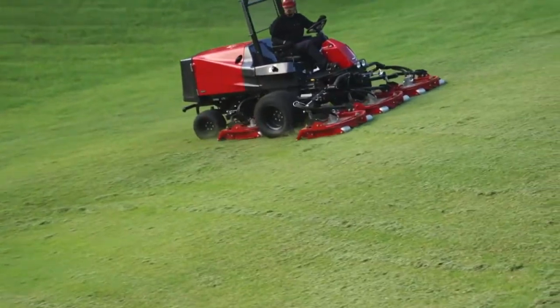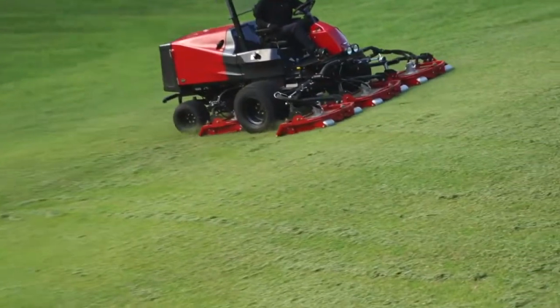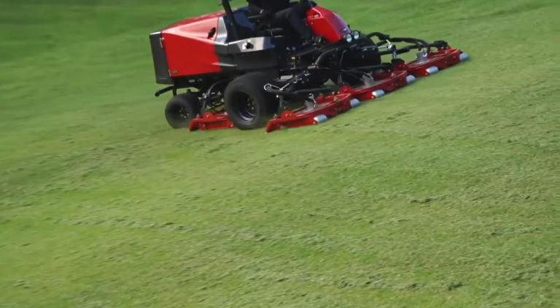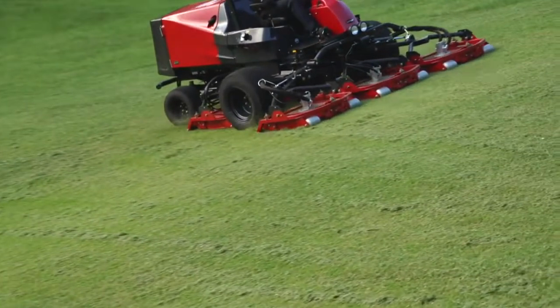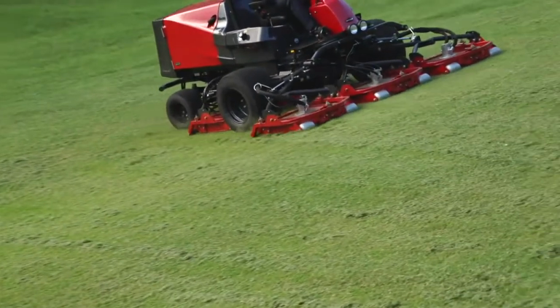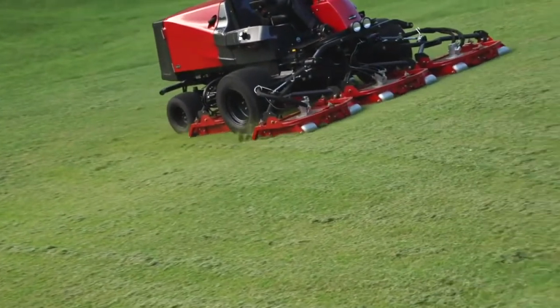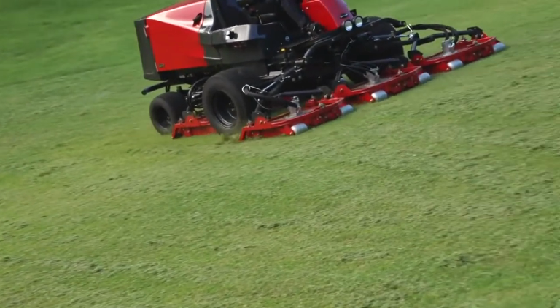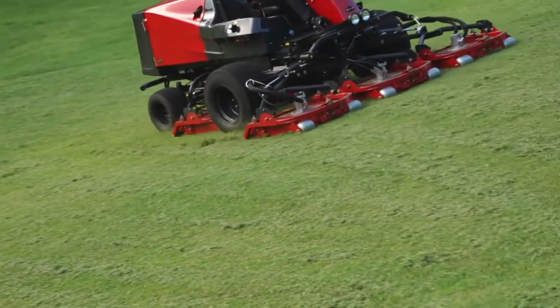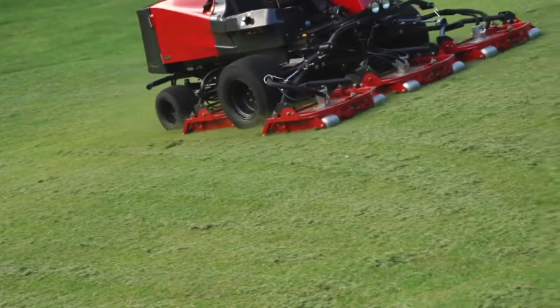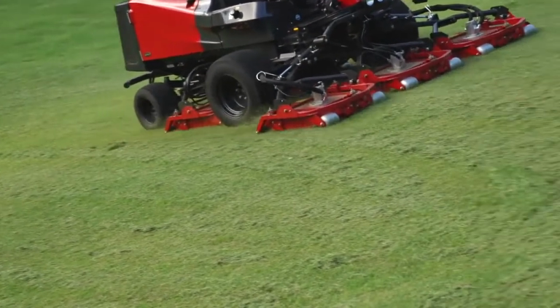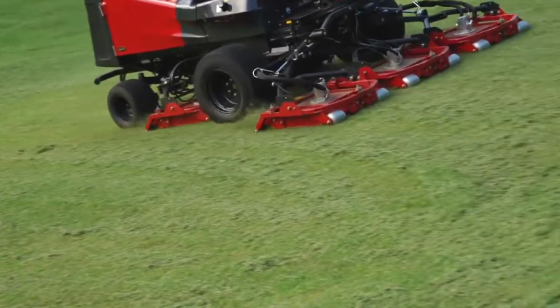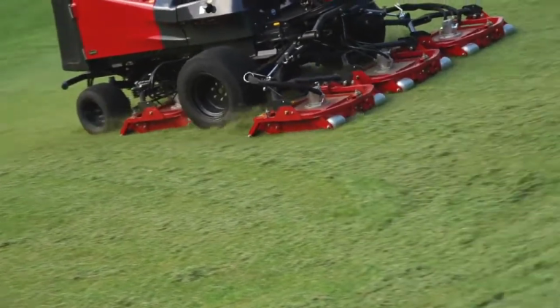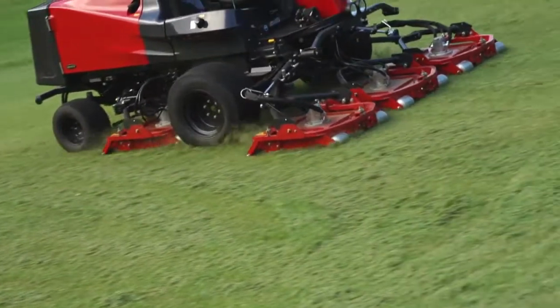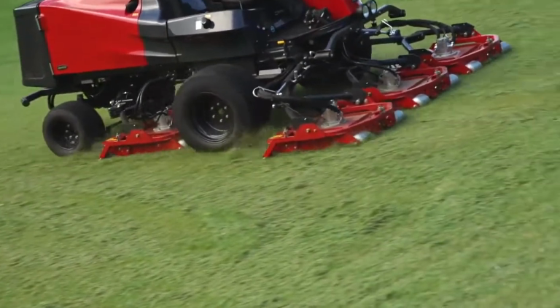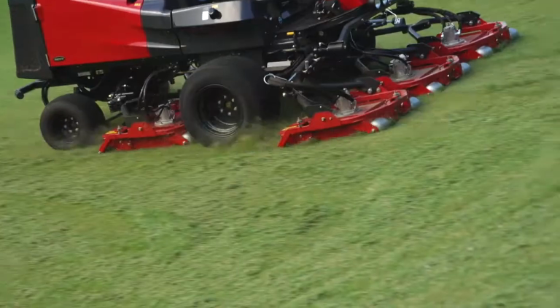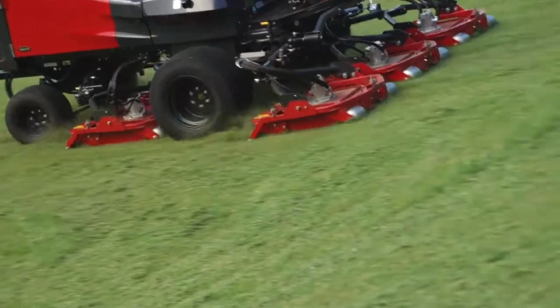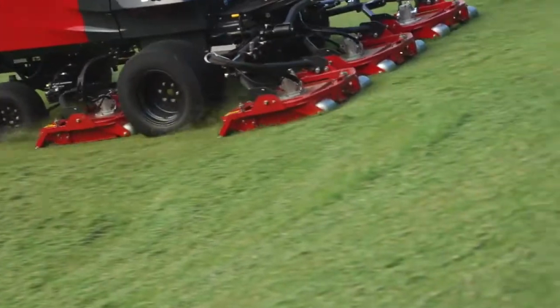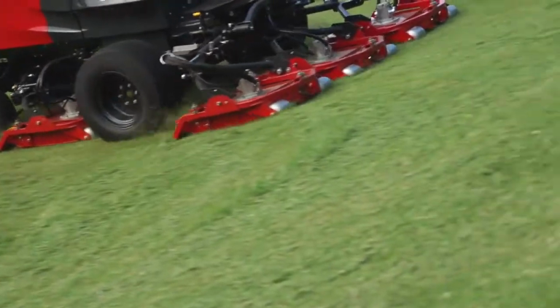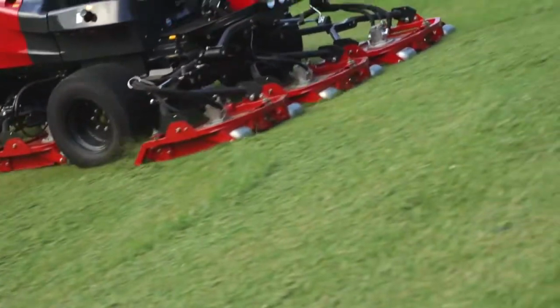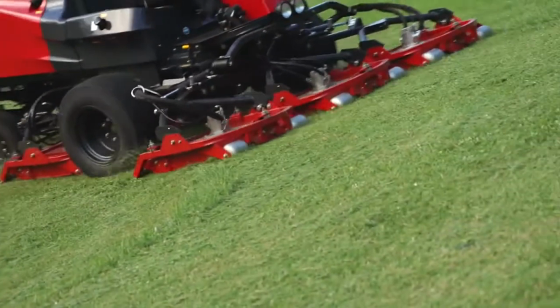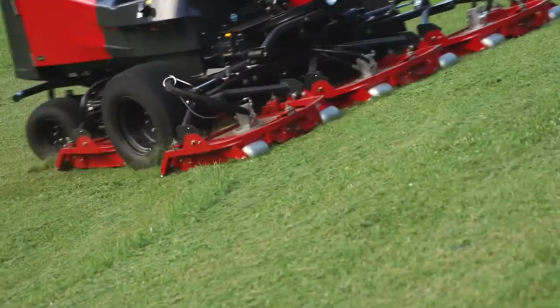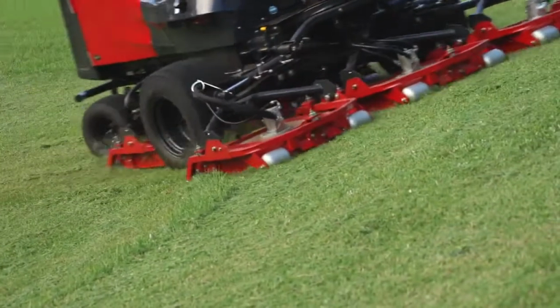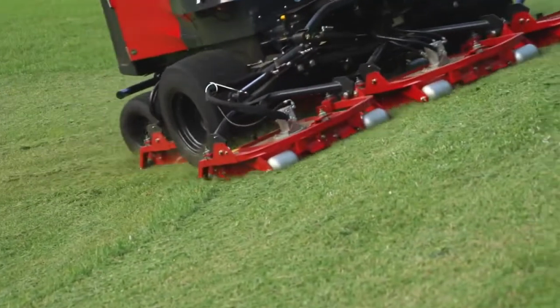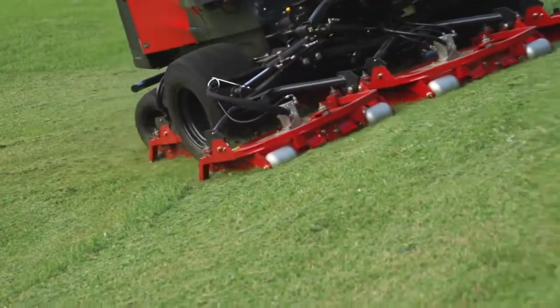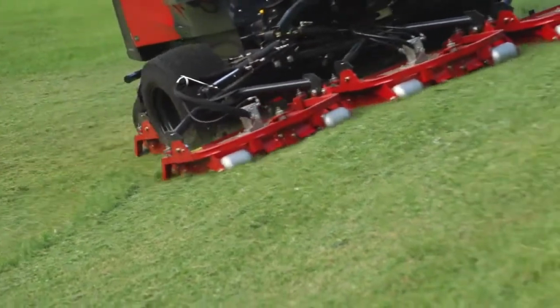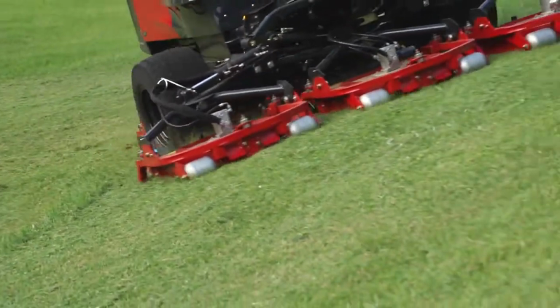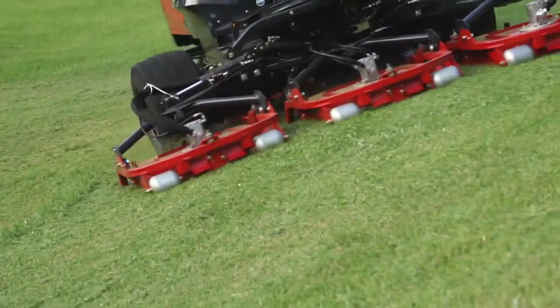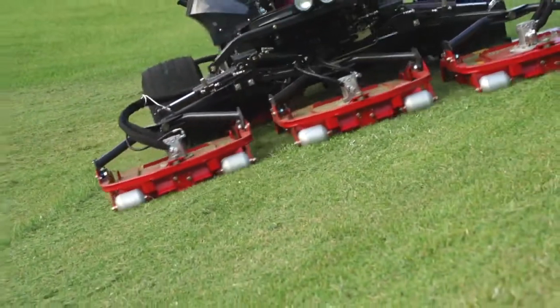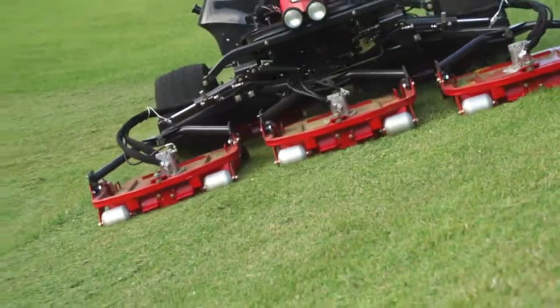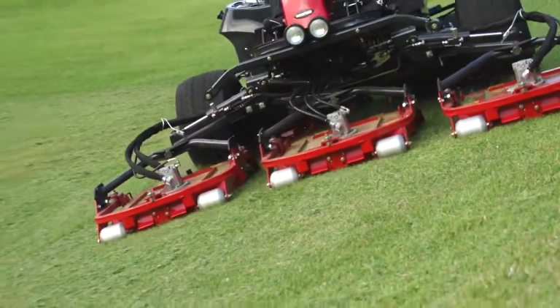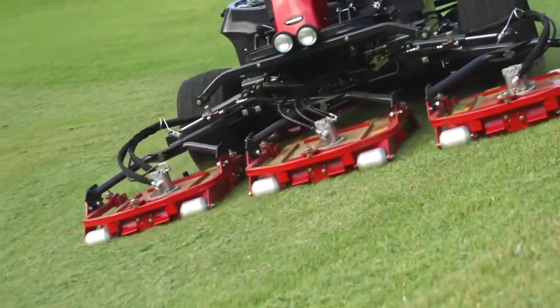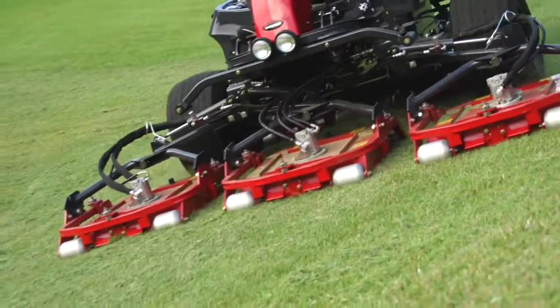The mower decks do not easily stir up sandy dust. By grinding up cut grass into small pieces, the GM-2810 creates a cleanly finished surface.